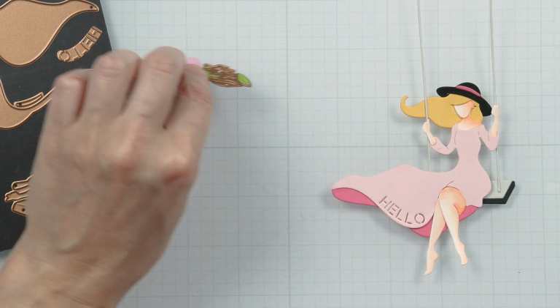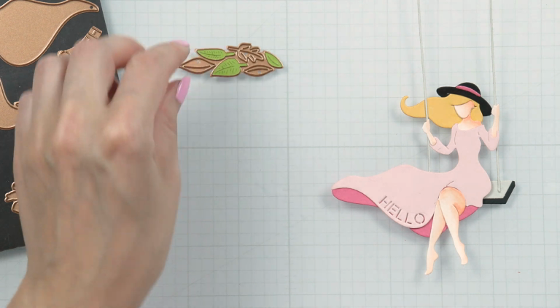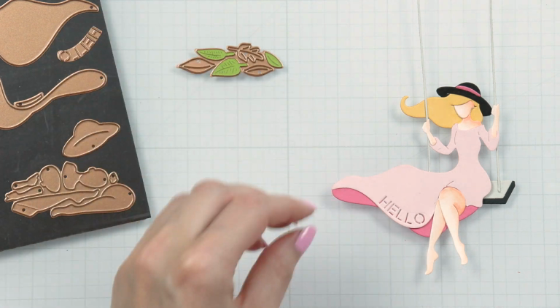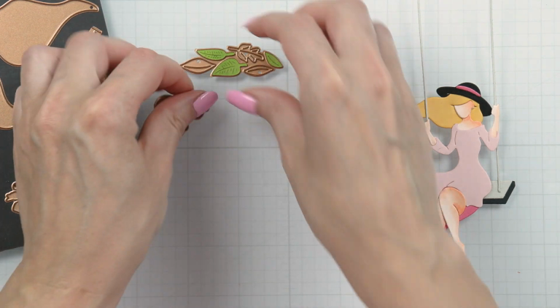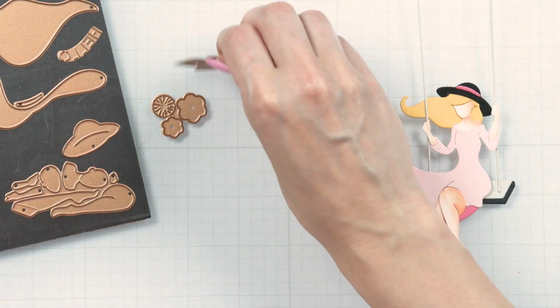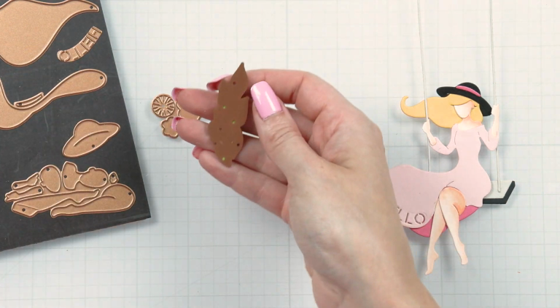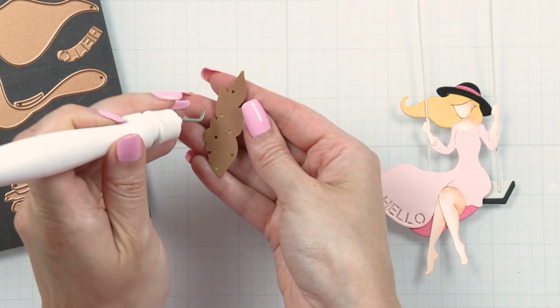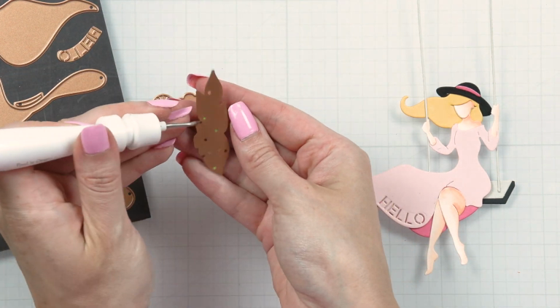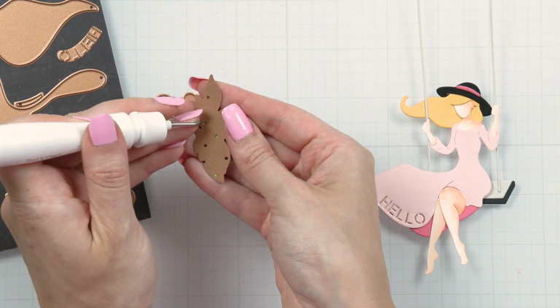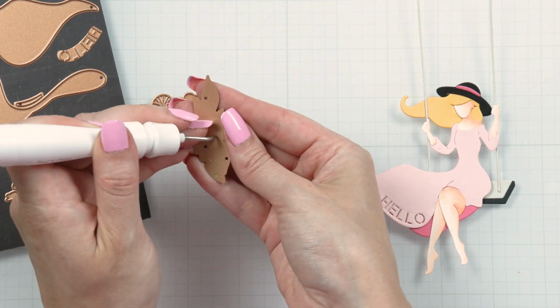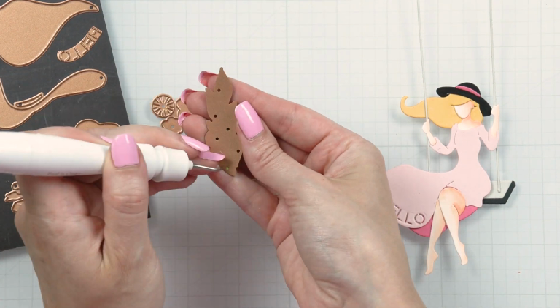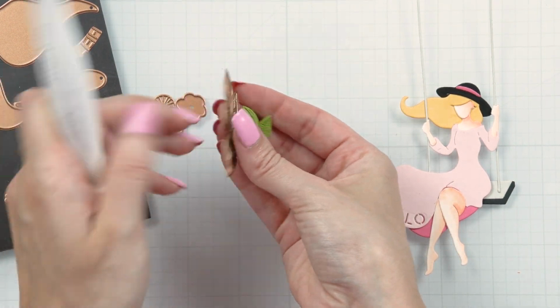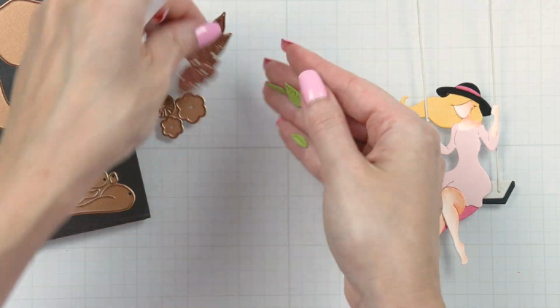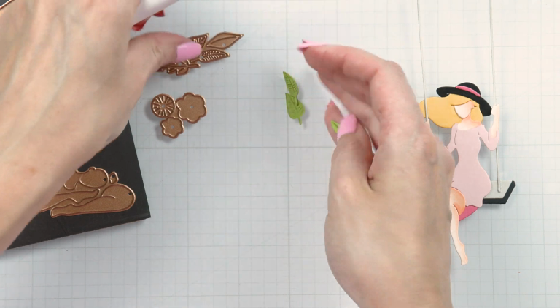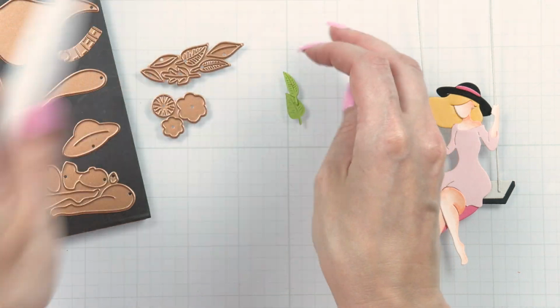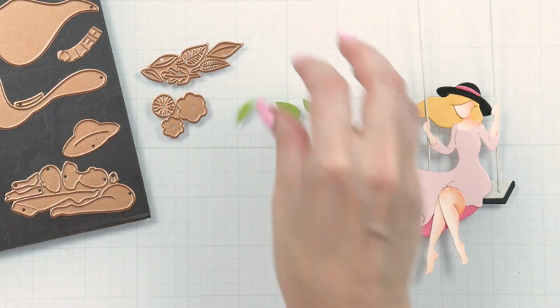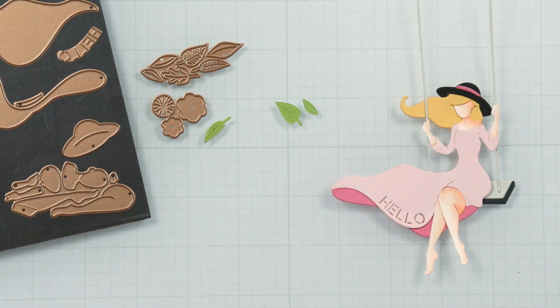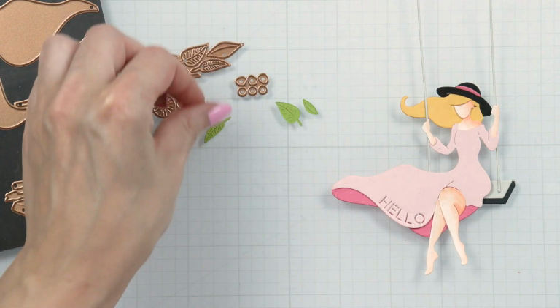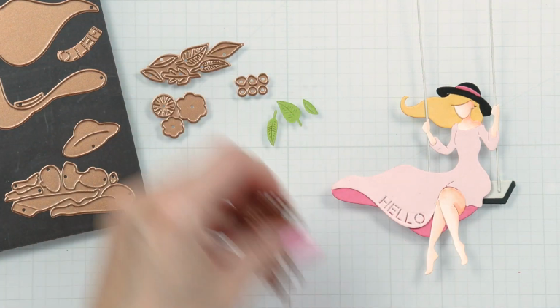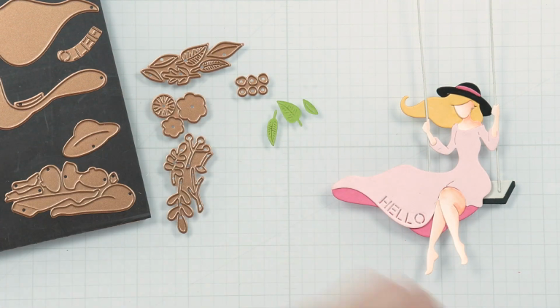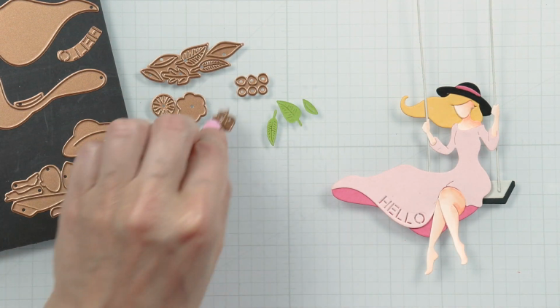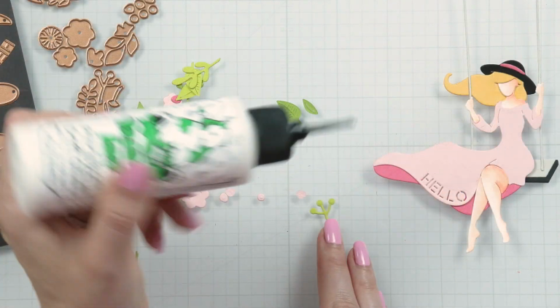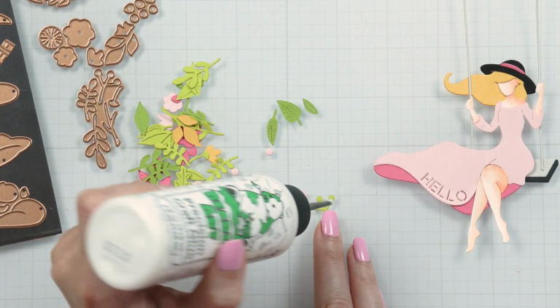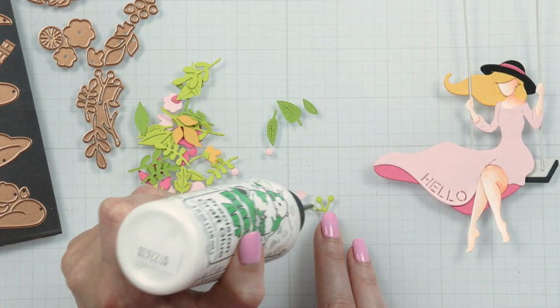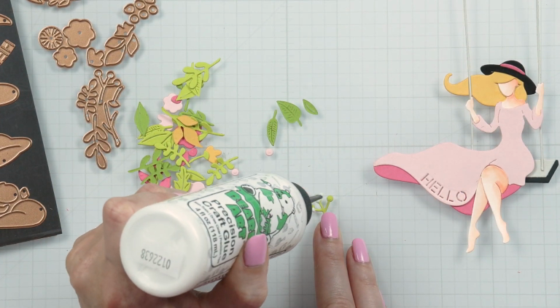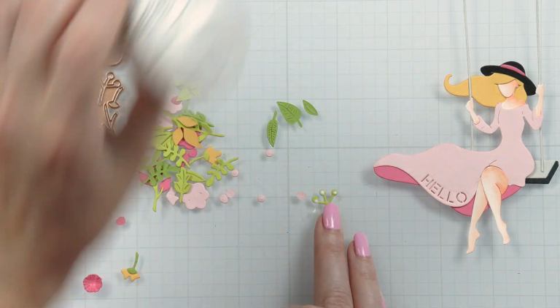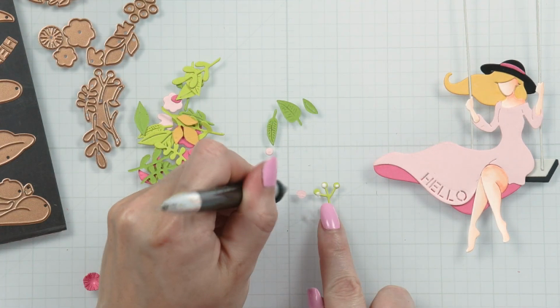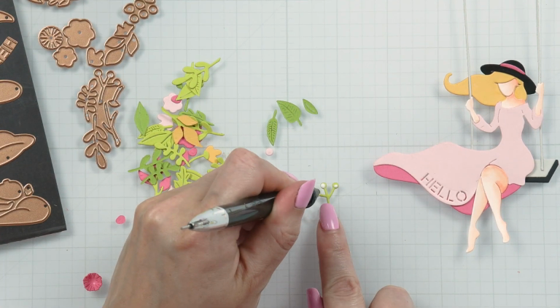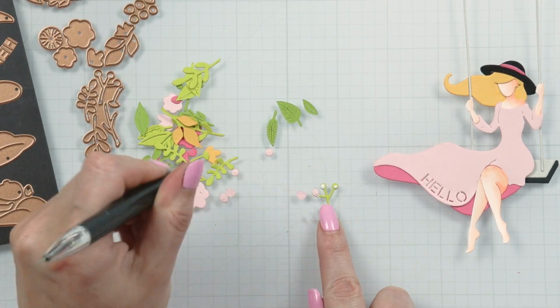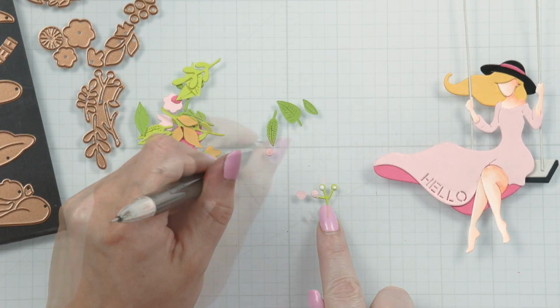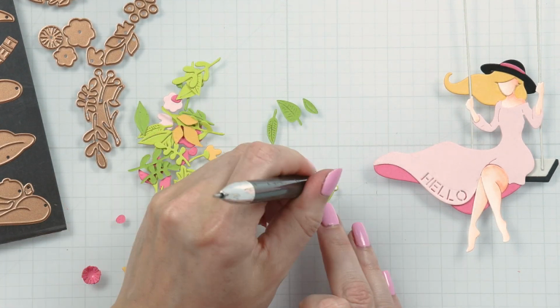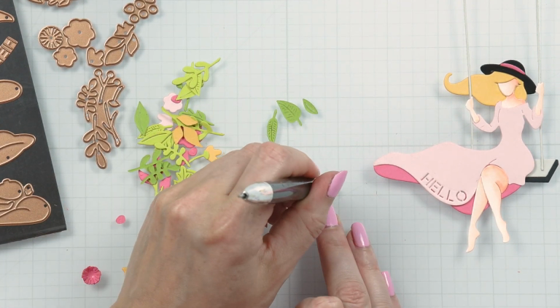We couldn't resist adding a few flower die cuts to this set because of course we love to decorate with flowers. Die cut the flowers from various colors of cardstock and assemble them to embellish the girl.